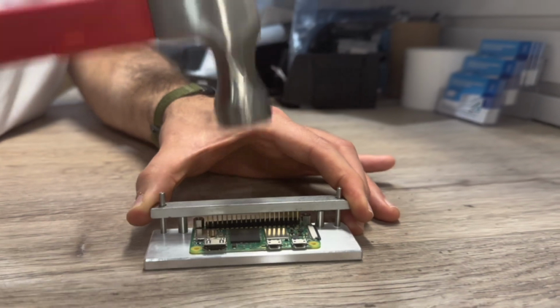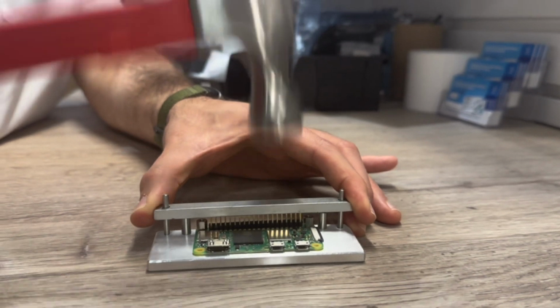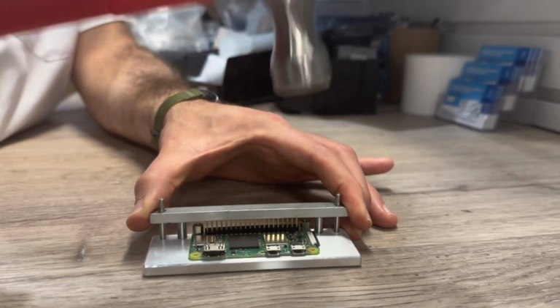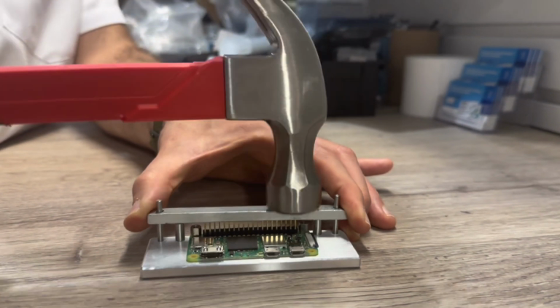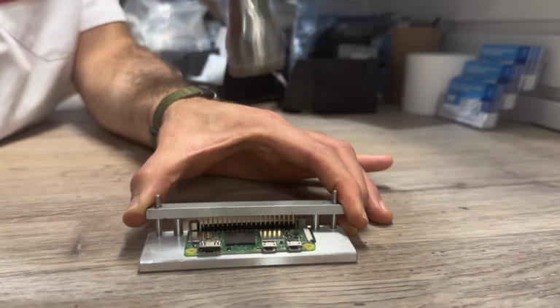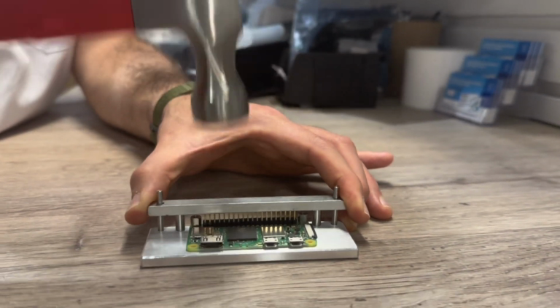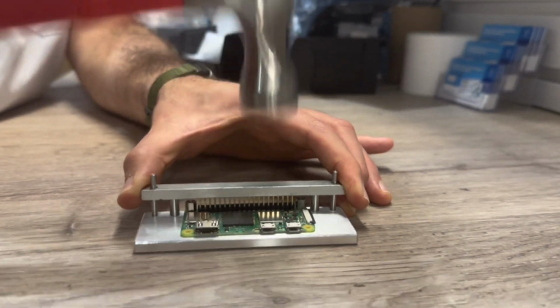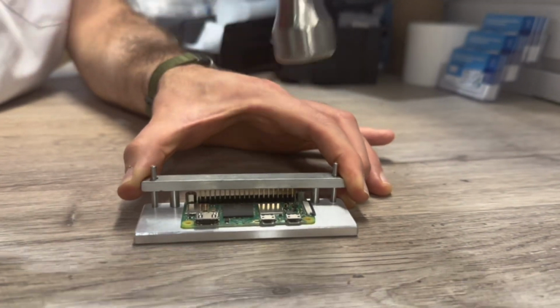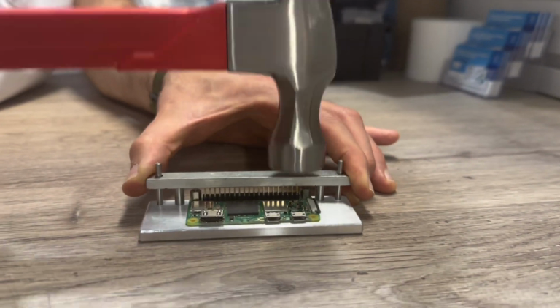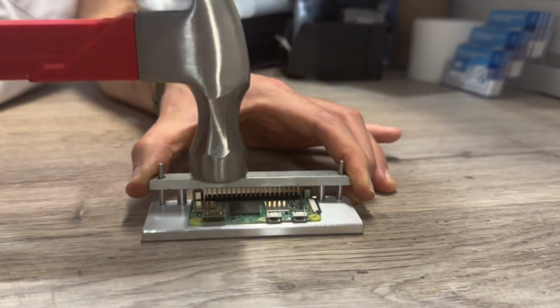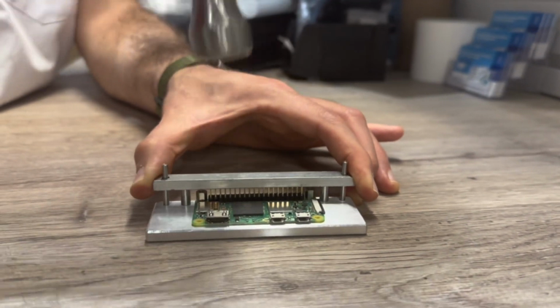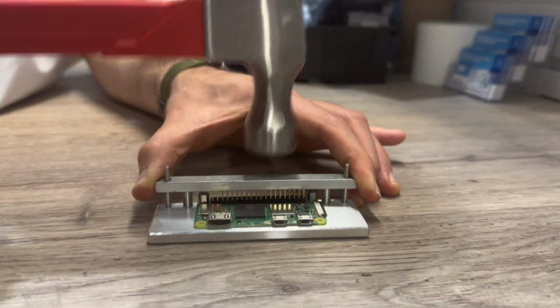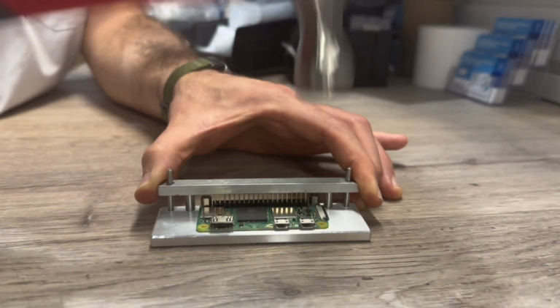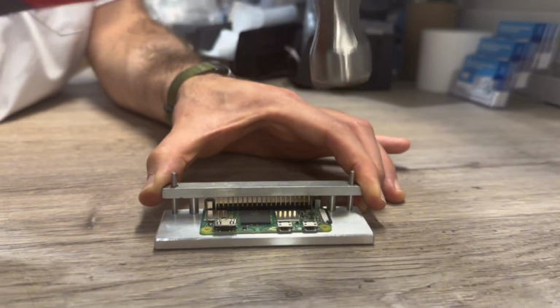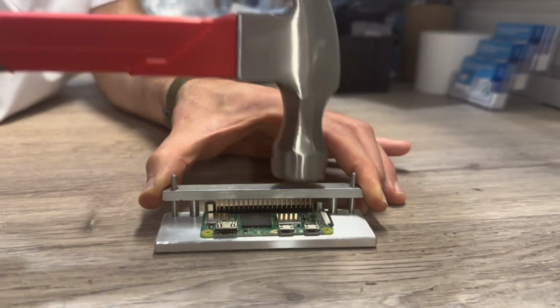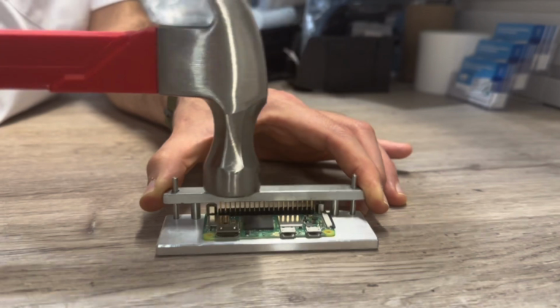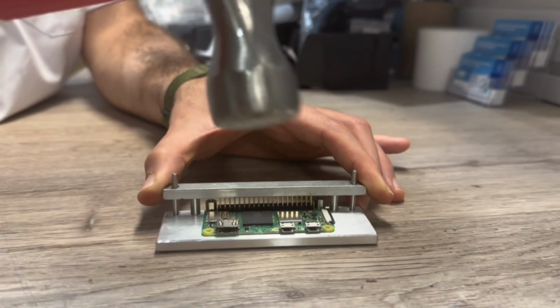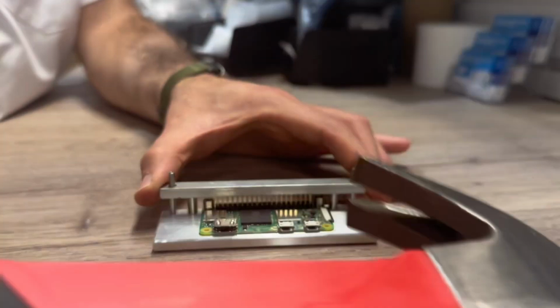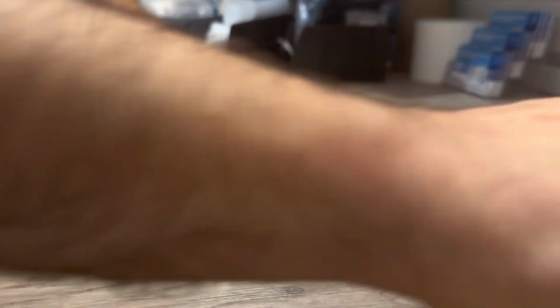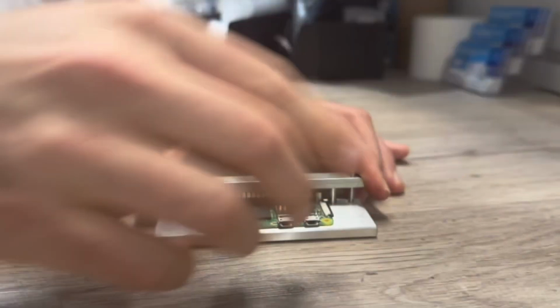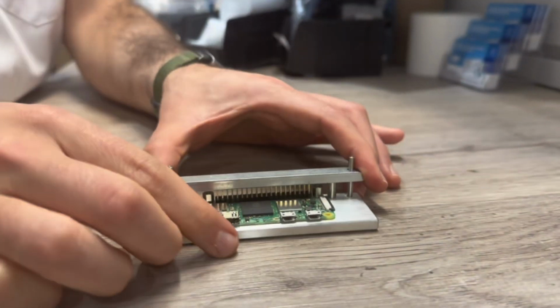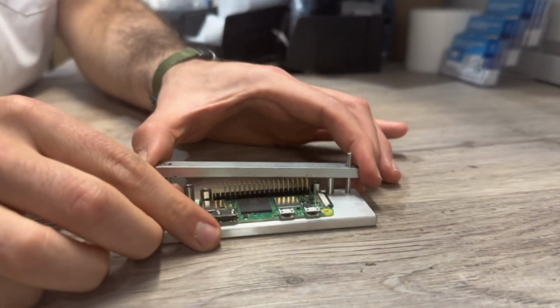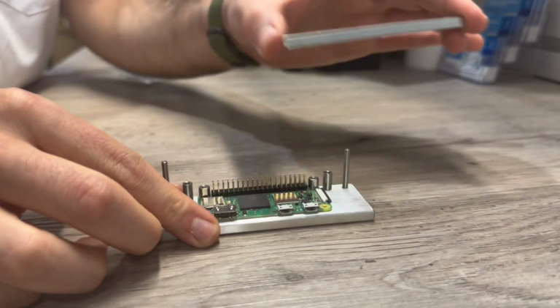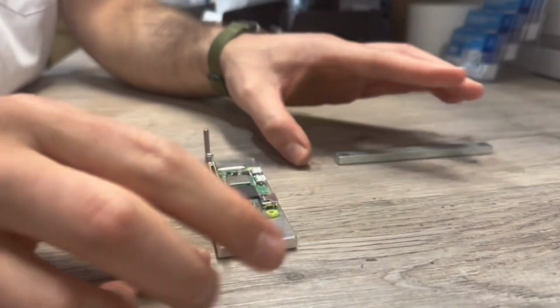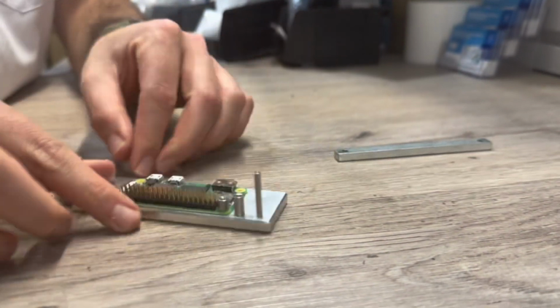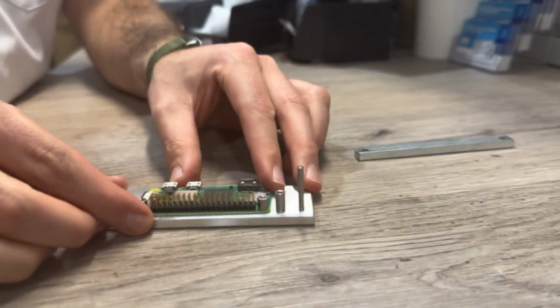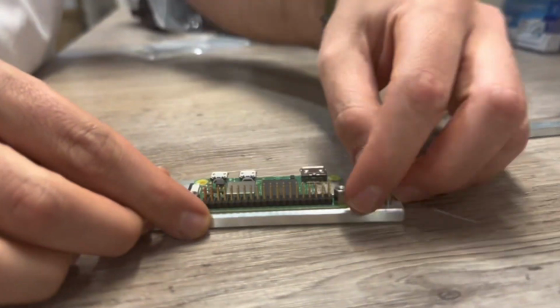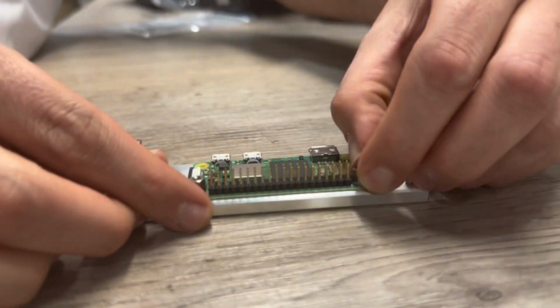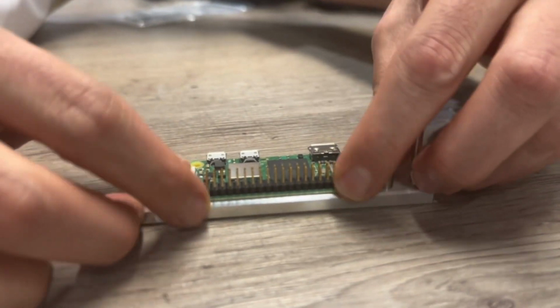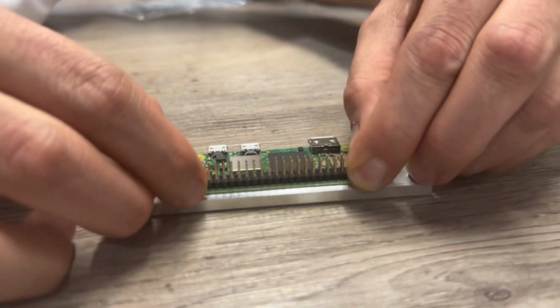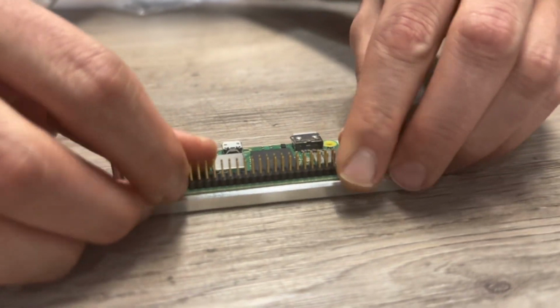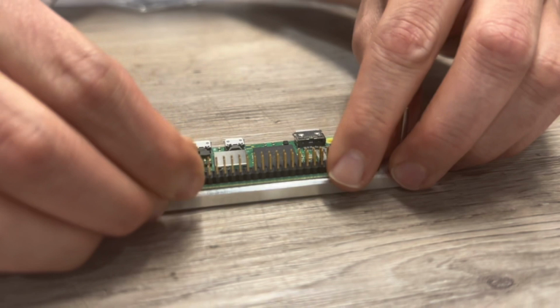Using a hammer, thoroughly and repeatedly strike all areas of the plate. This will securely attach the Raspberry Pi Zero board to the Hammer-In Header.